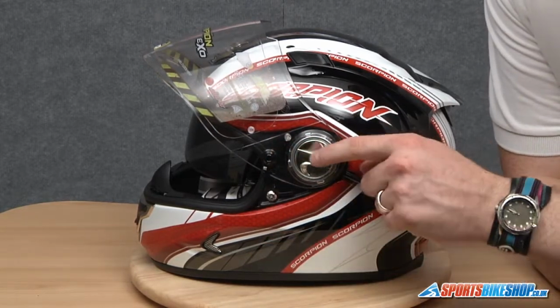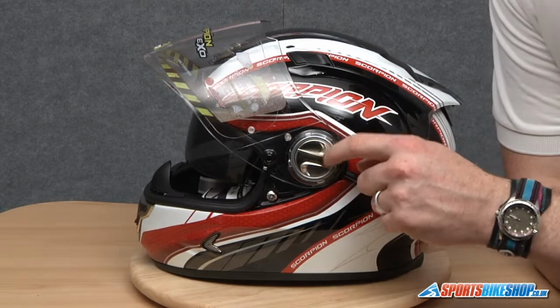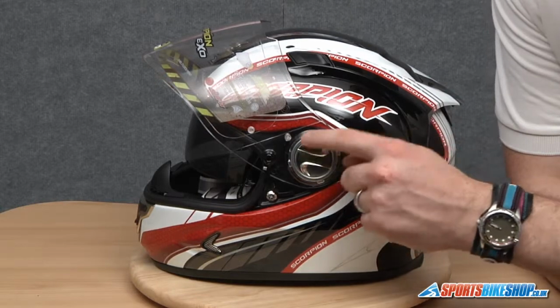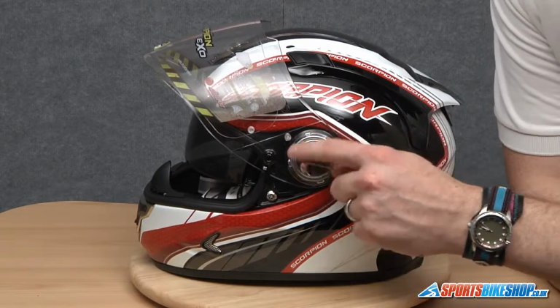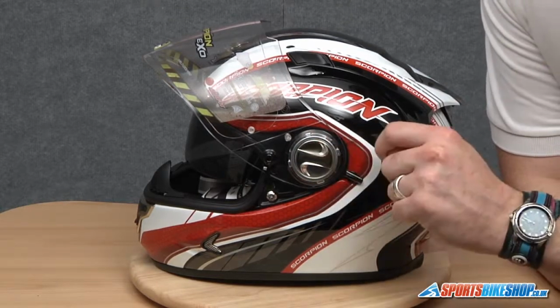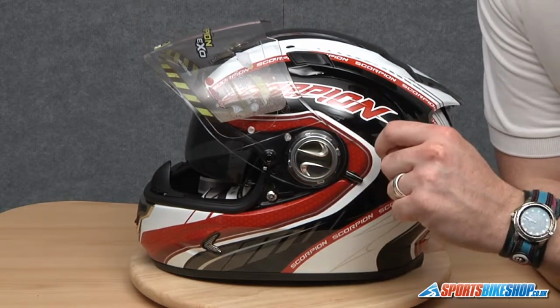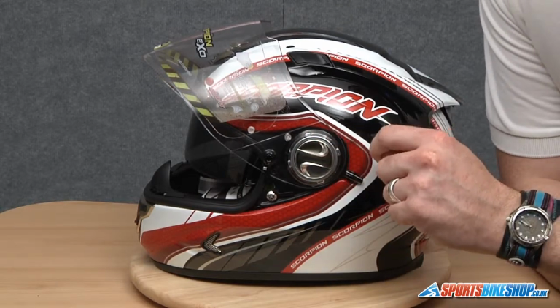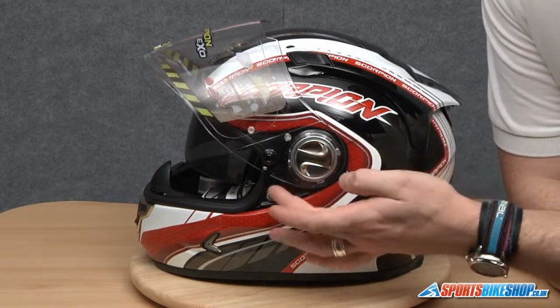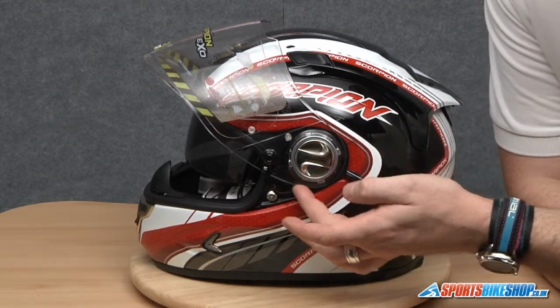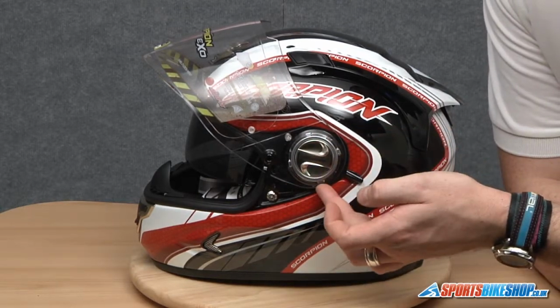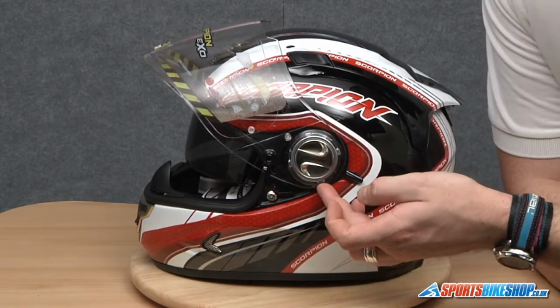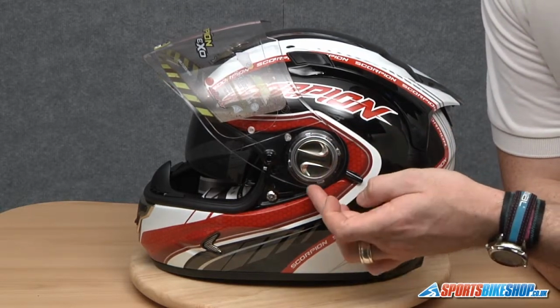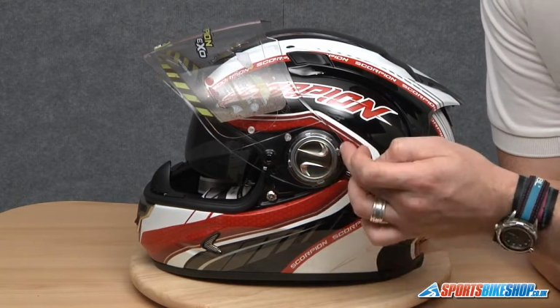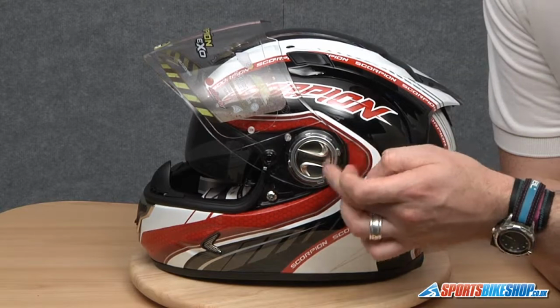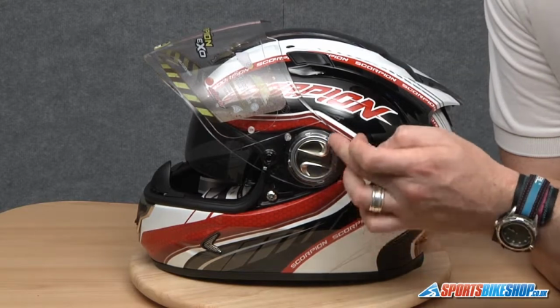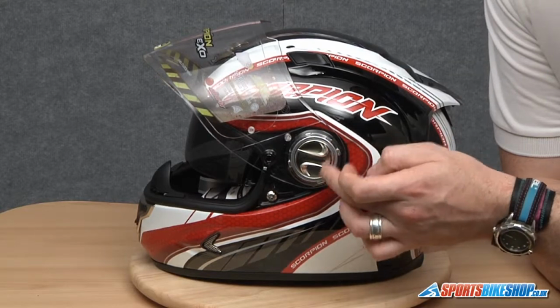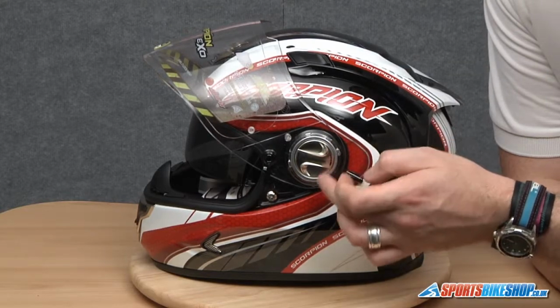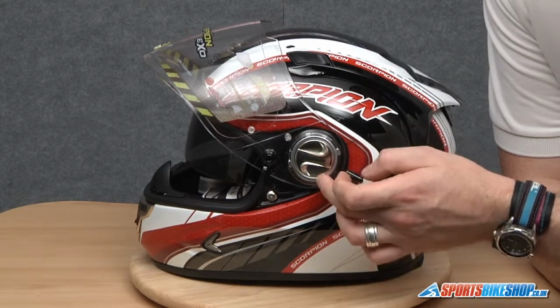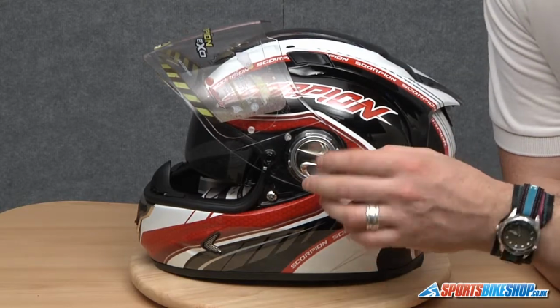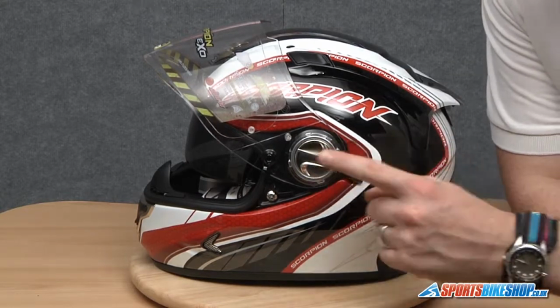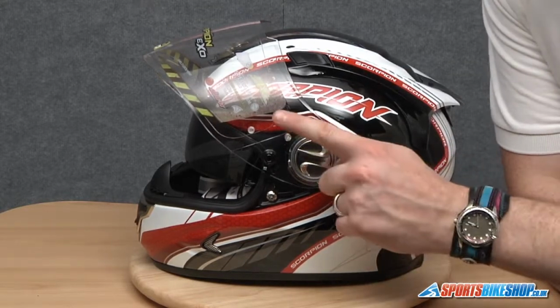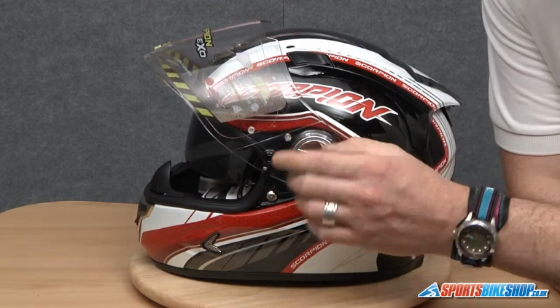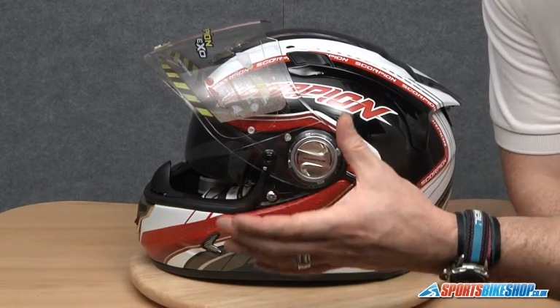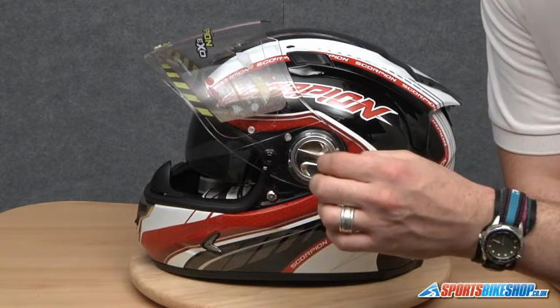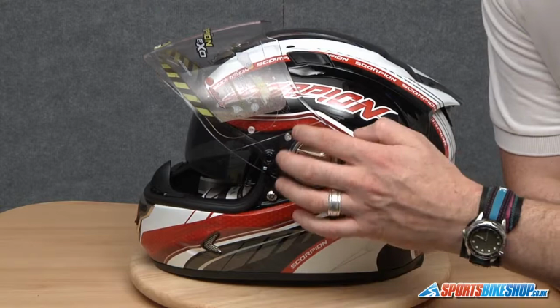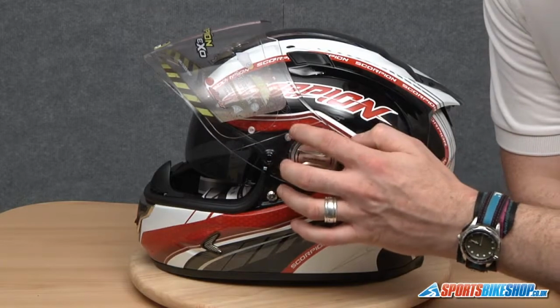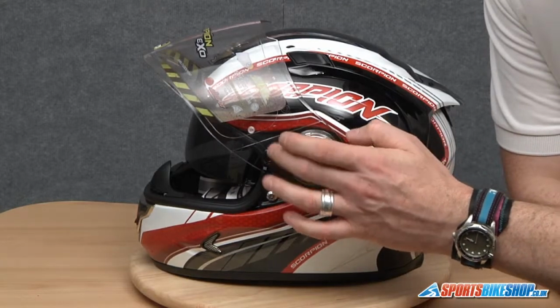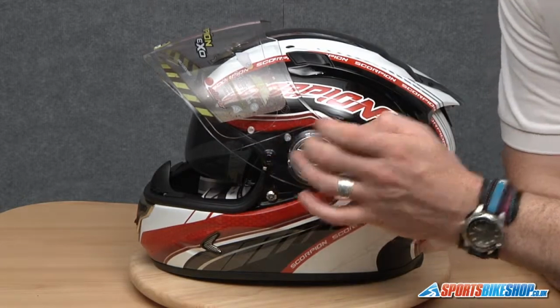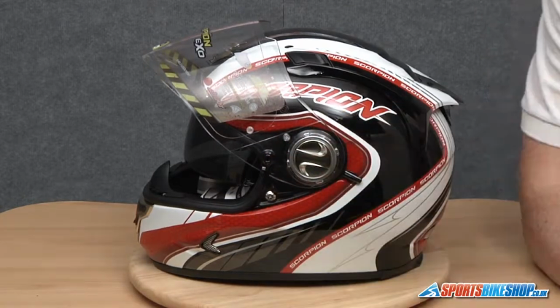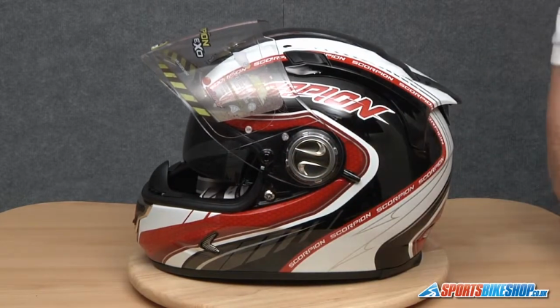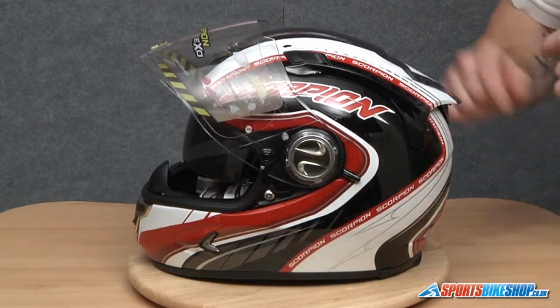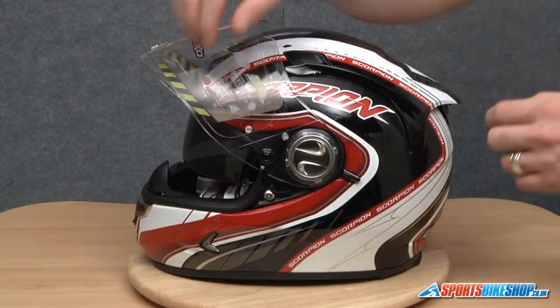So what we're going to do is twist the mechanism first. I'm then going to run my finger along the bottom of the visor which will dislocate these back two lugs. We'll then take the visor forward and away from the helmet, dislocating the front two and this smaller one at the top.